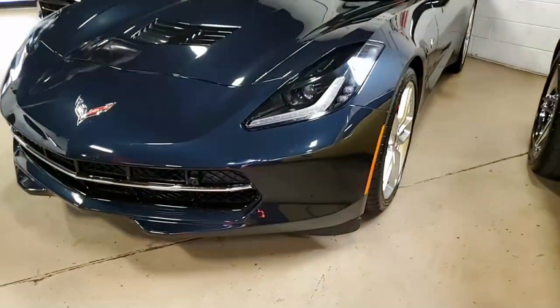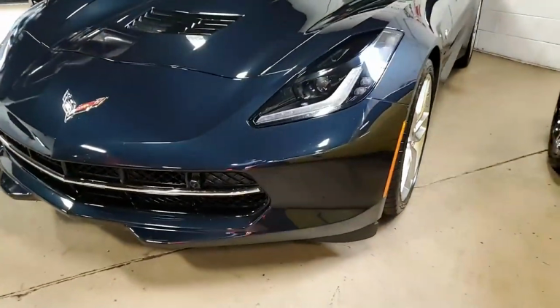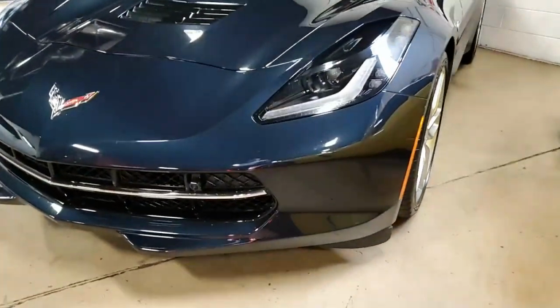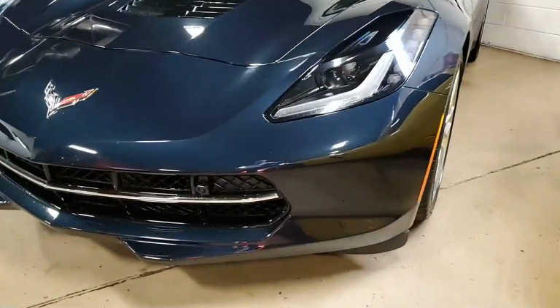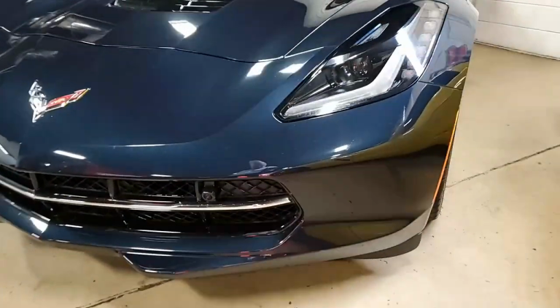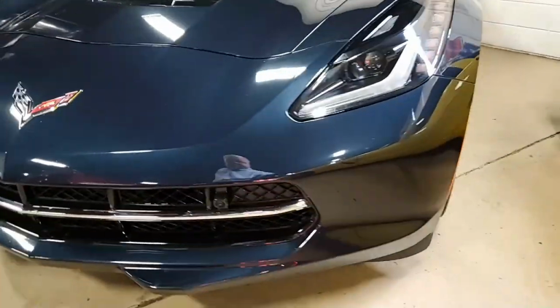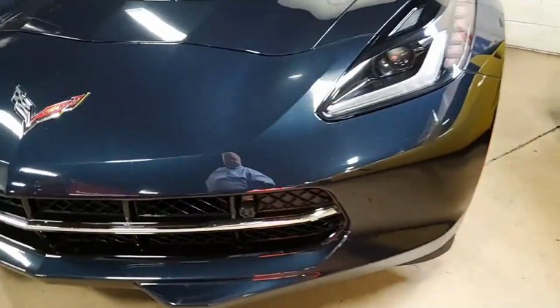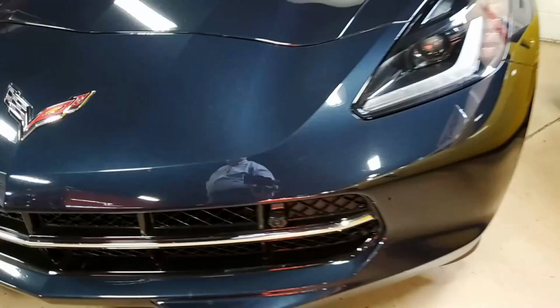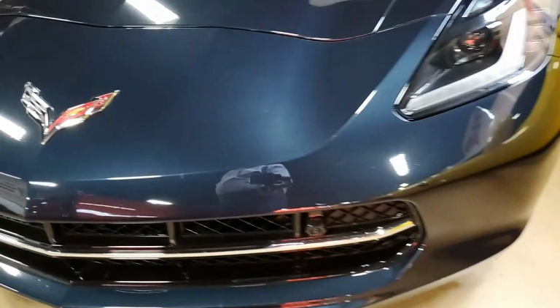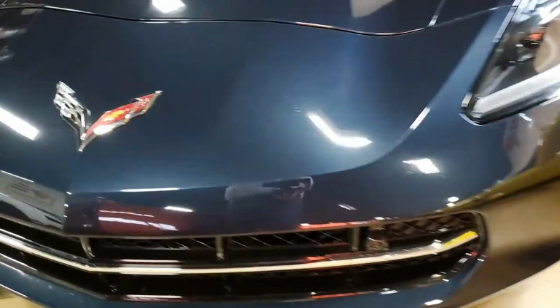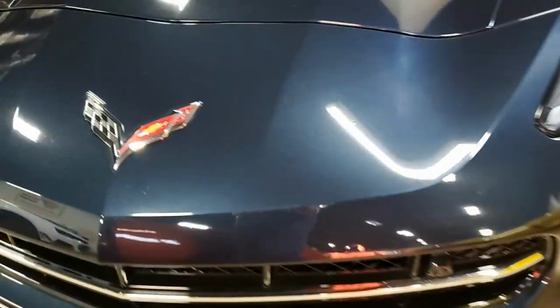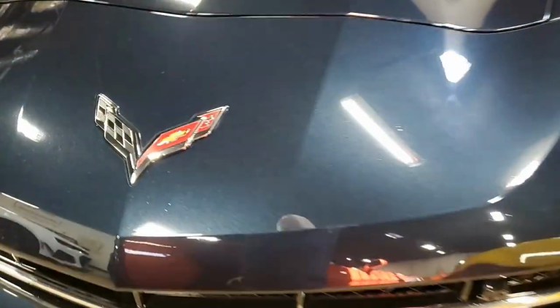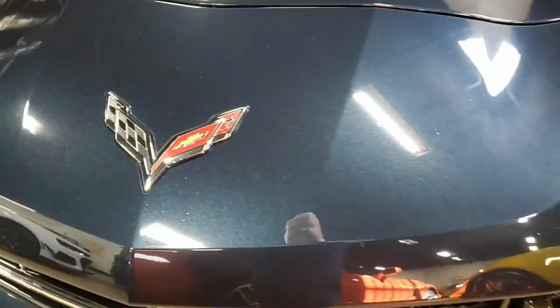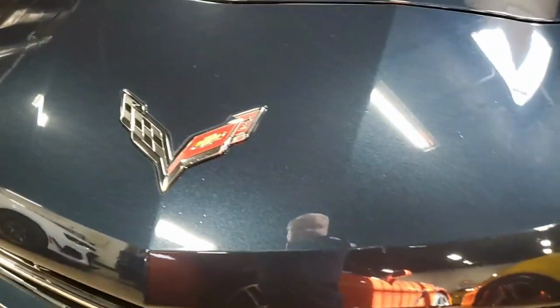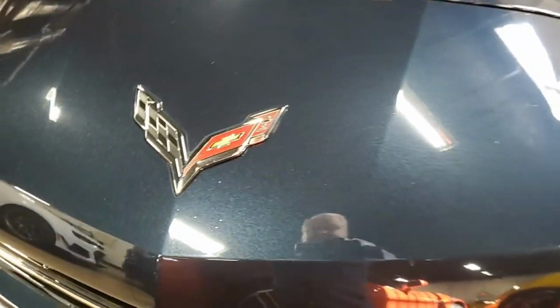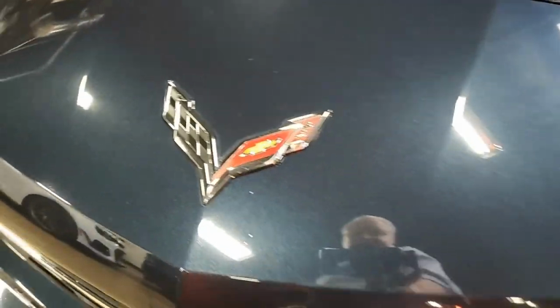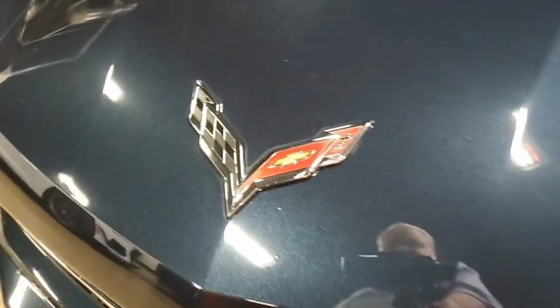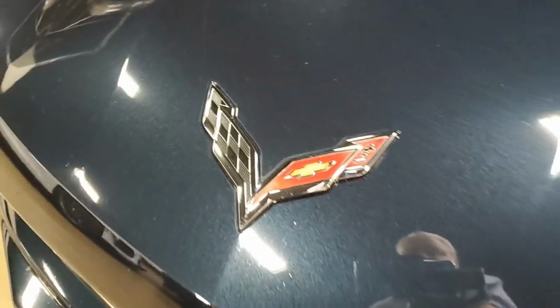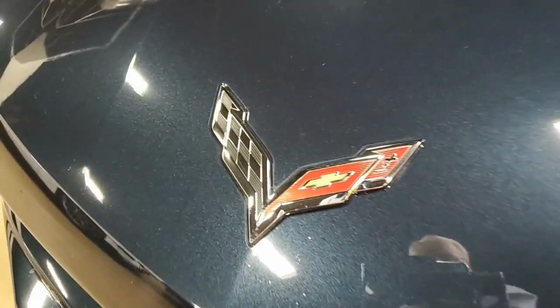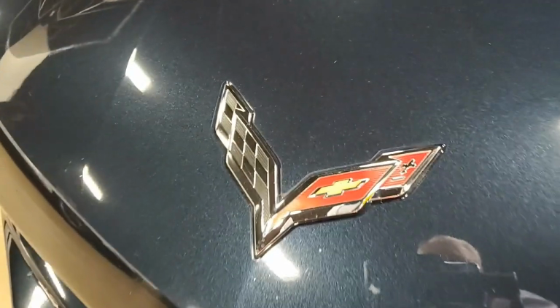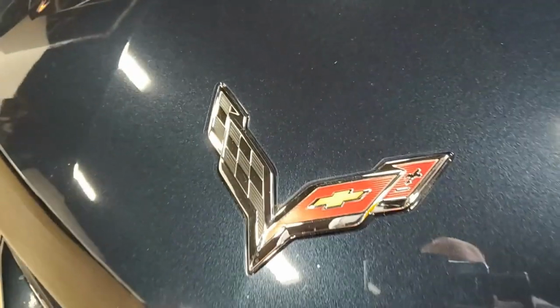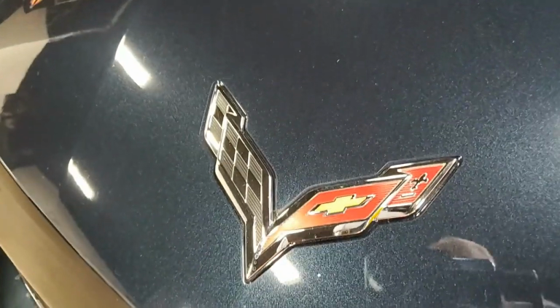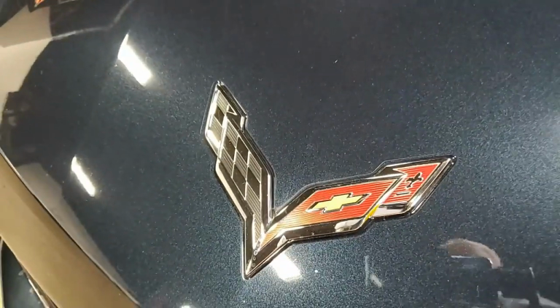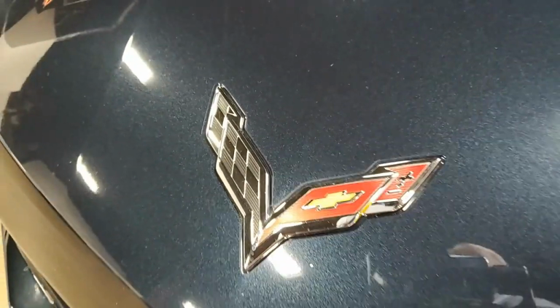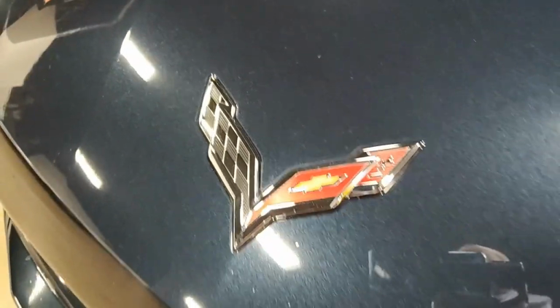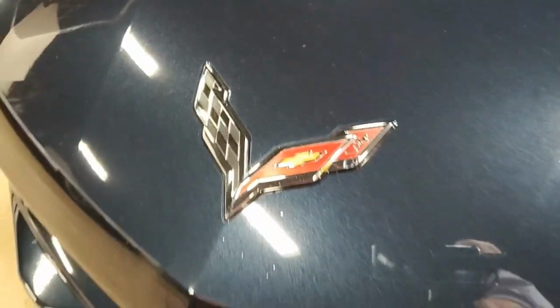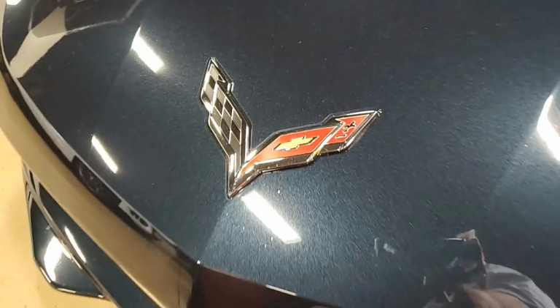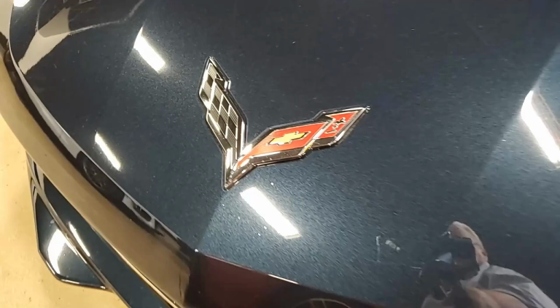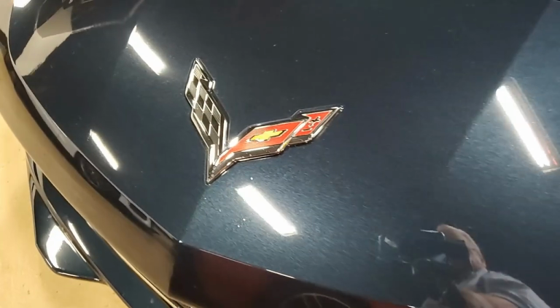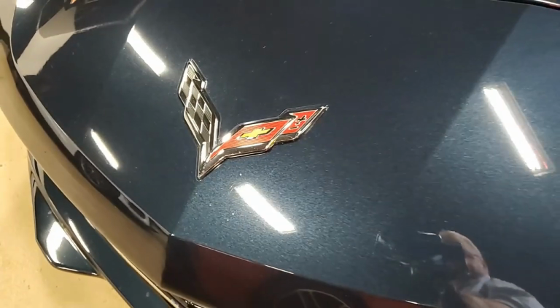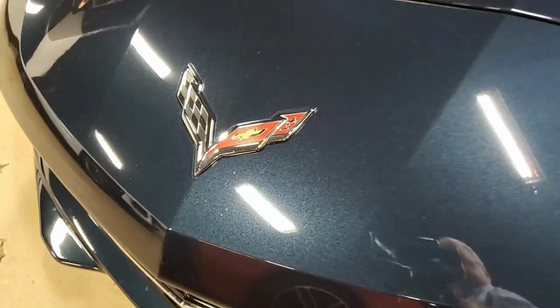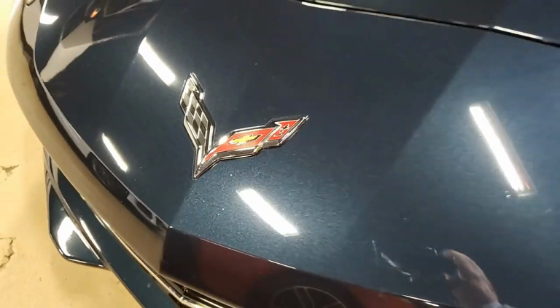It has the glass top, and under the hood you'll find a 460 horsepower LT1 engine with an 8-speed automatic paddle shift transmission.